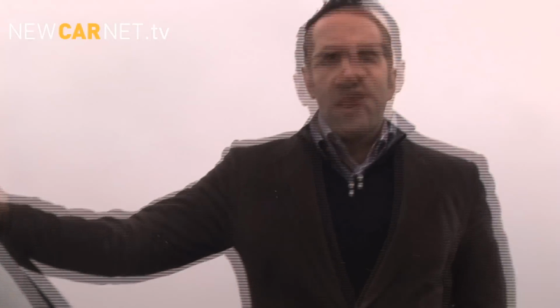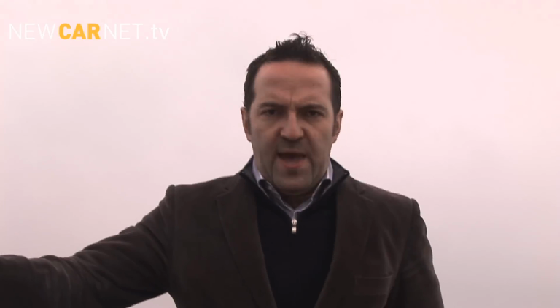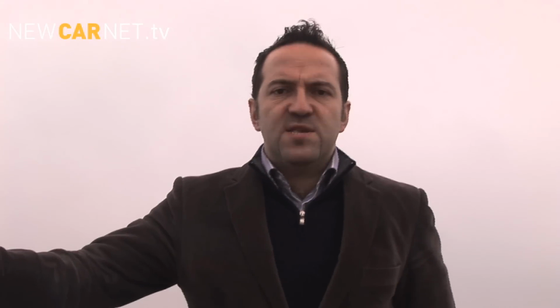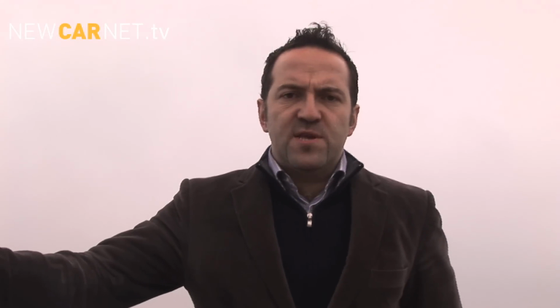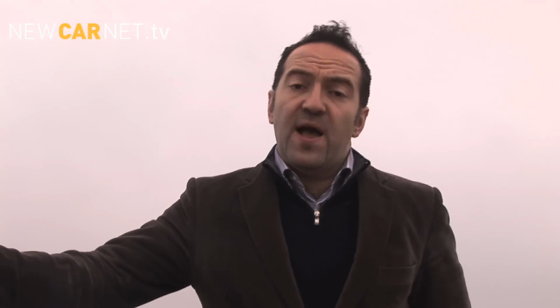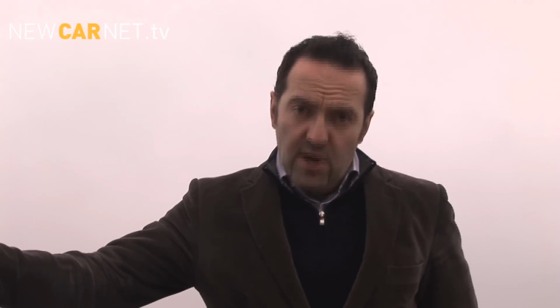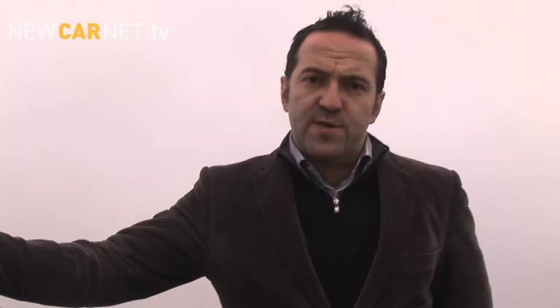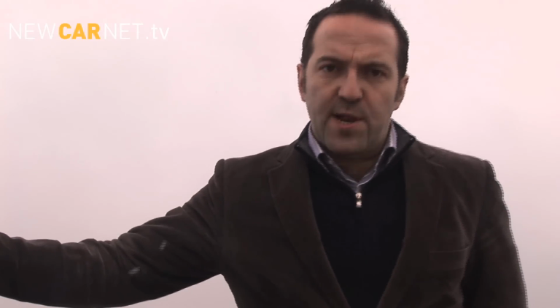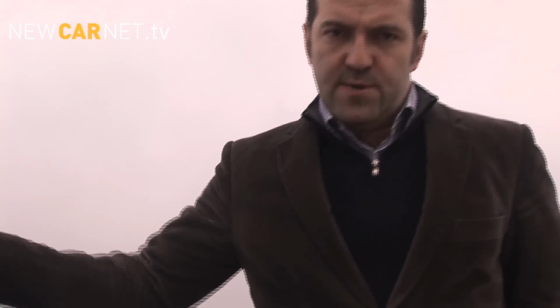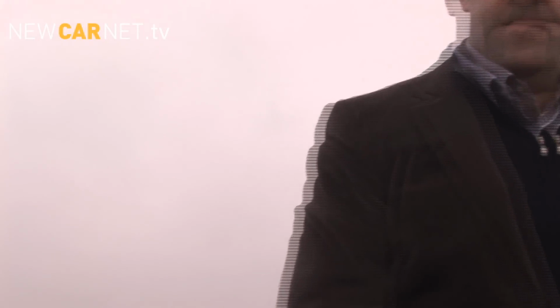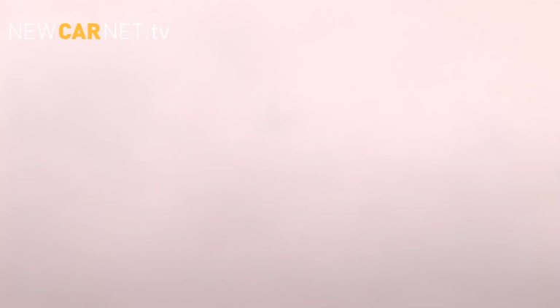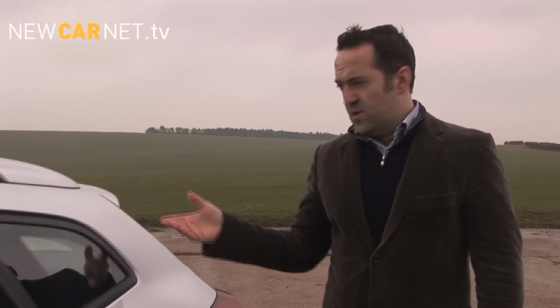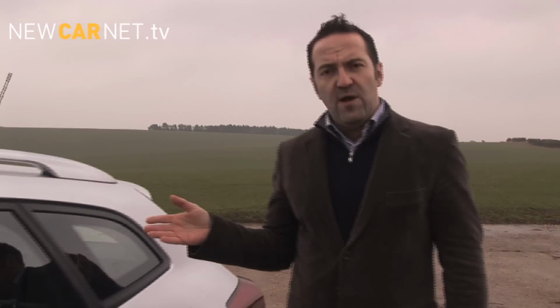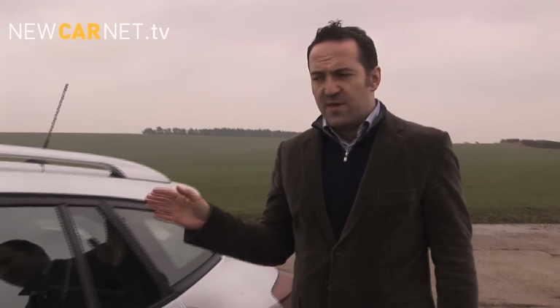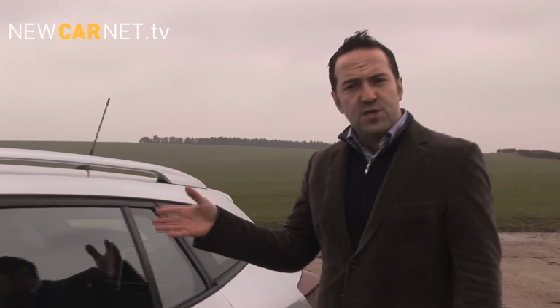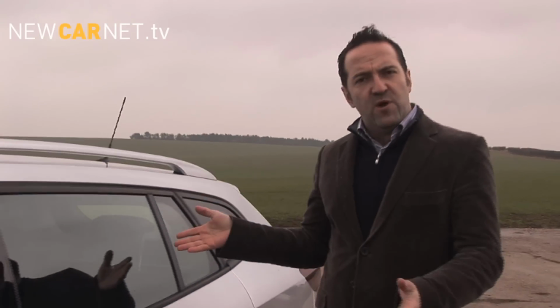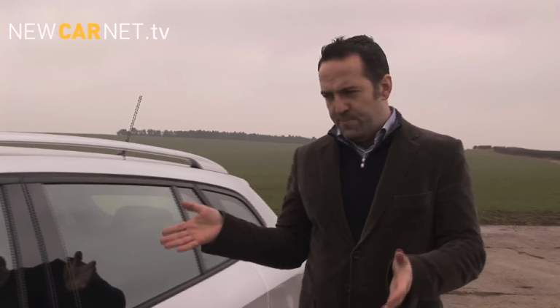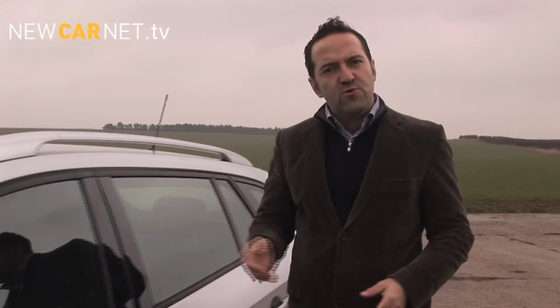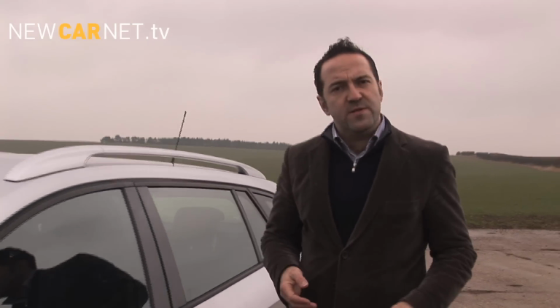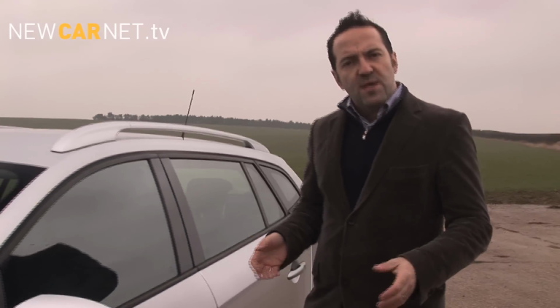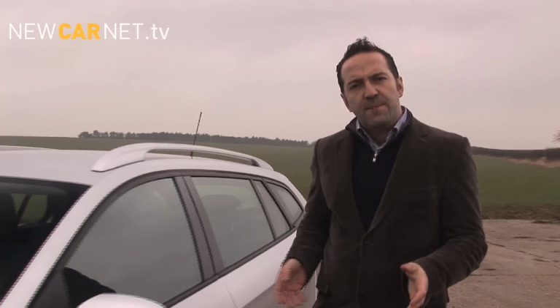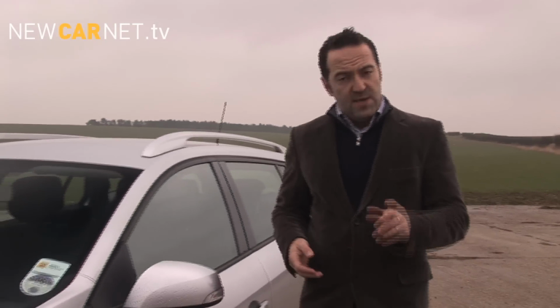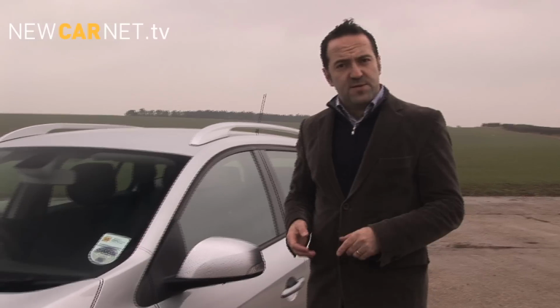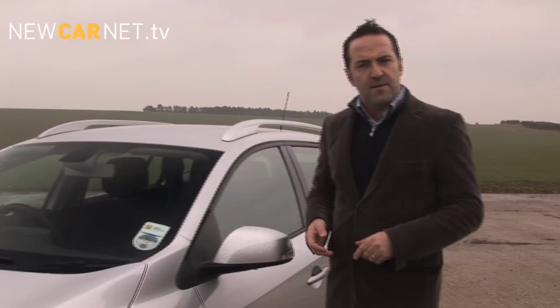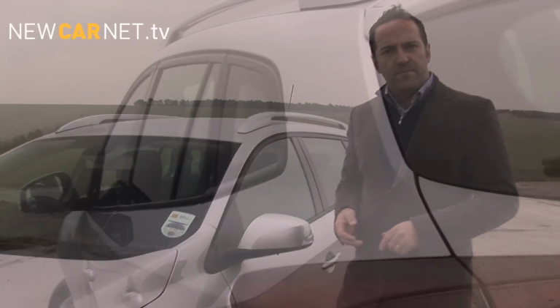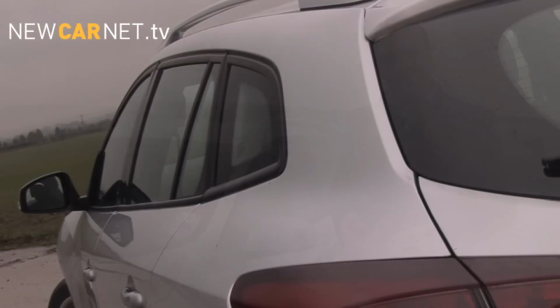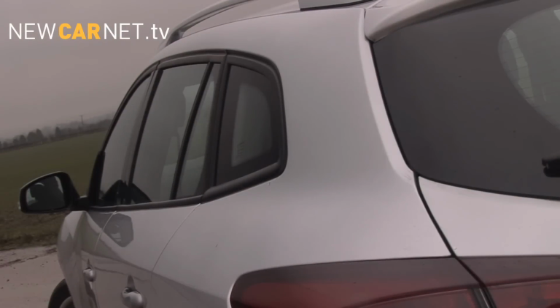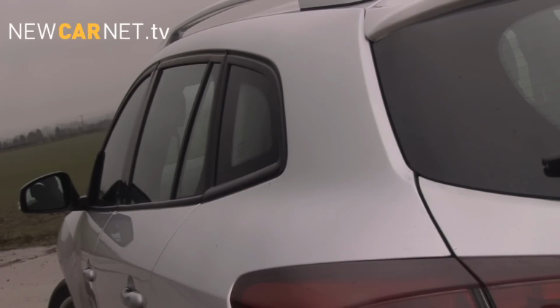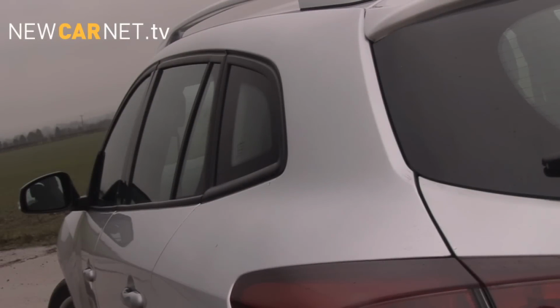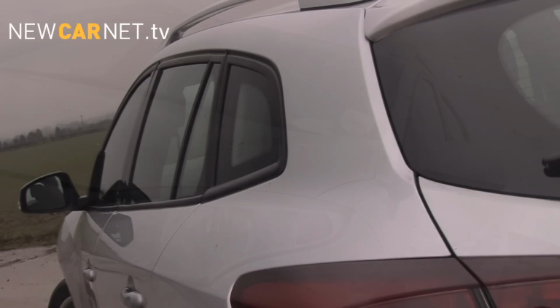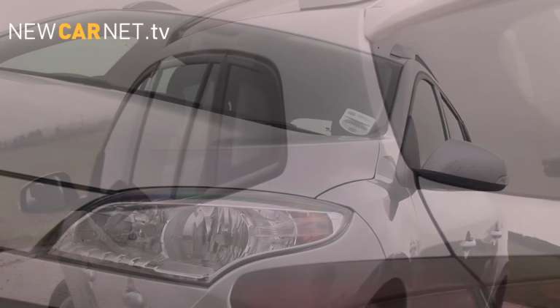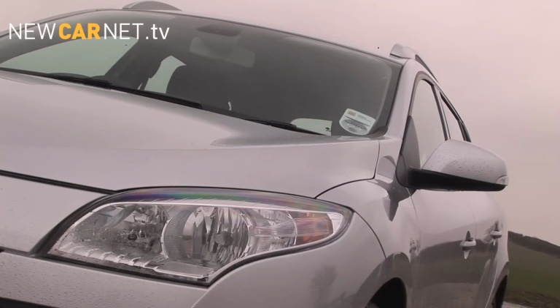Renault's Megane has established itself as the style choice in its class. A cursory glance over the curvaceous bodywork of this Sport Tourer variant tells us that box is still ticked. But we want to find out if it has the substance to match.